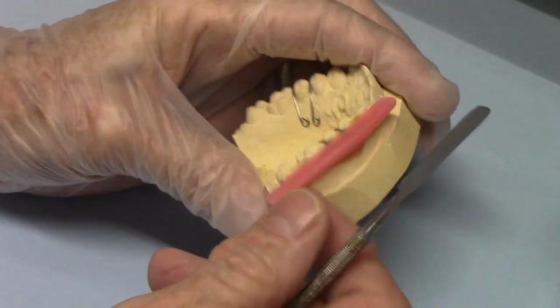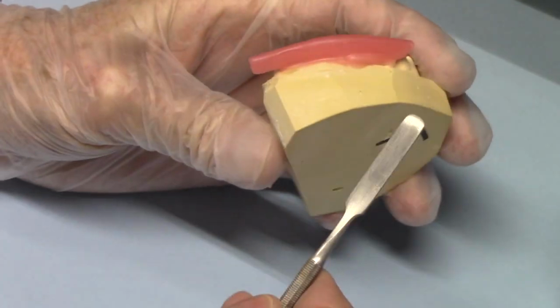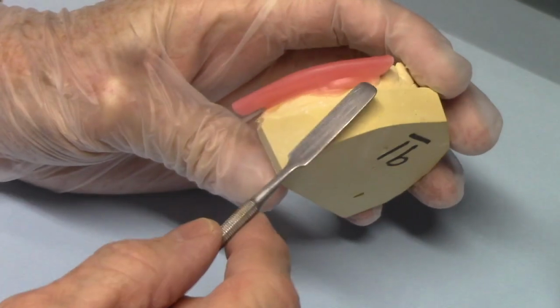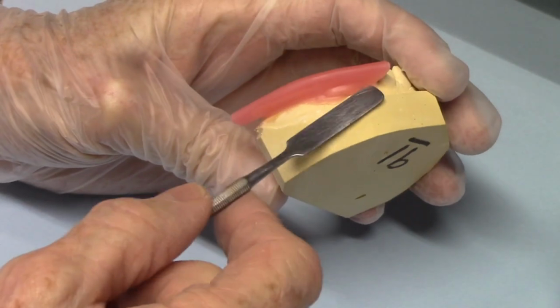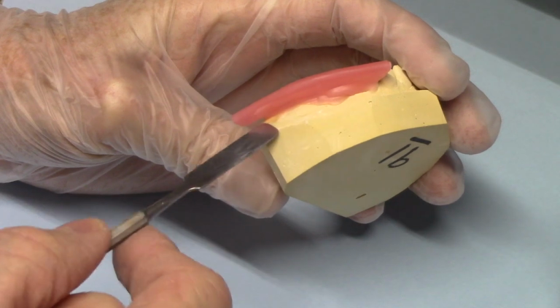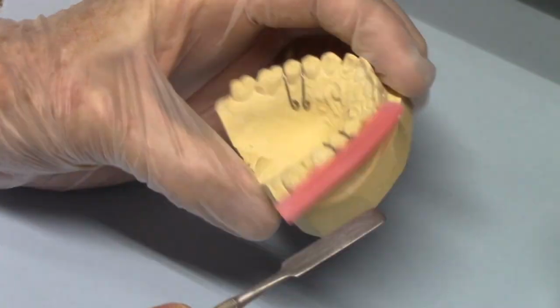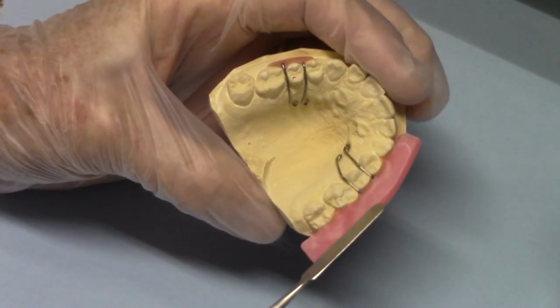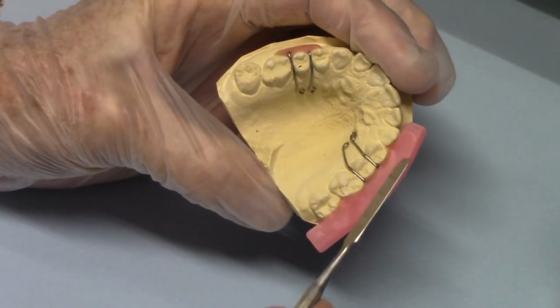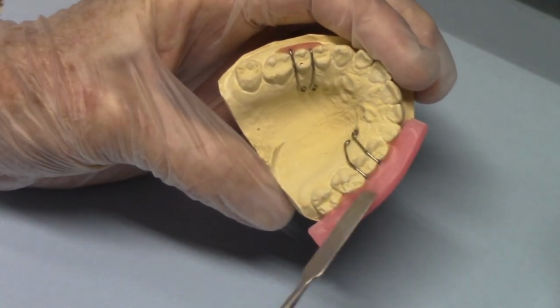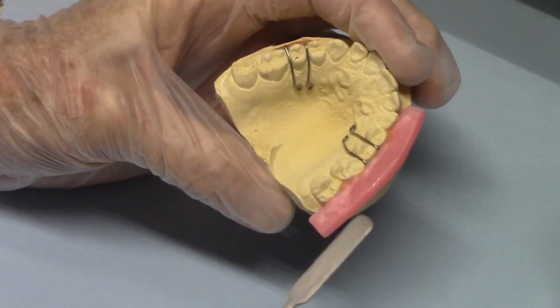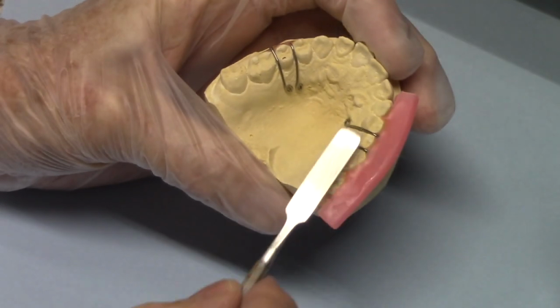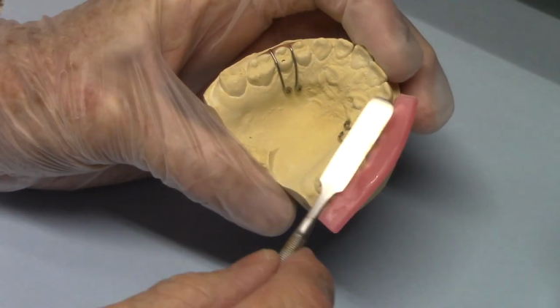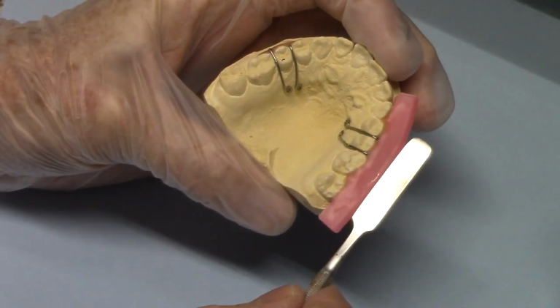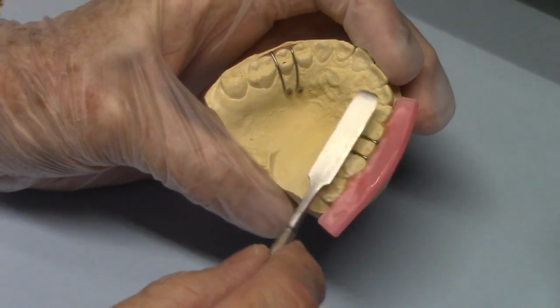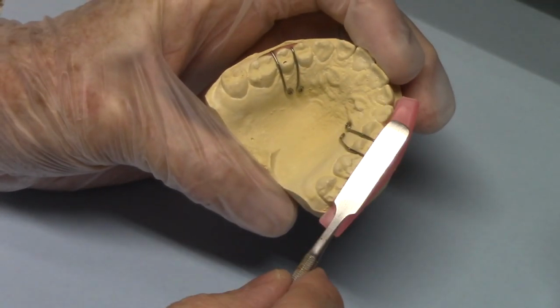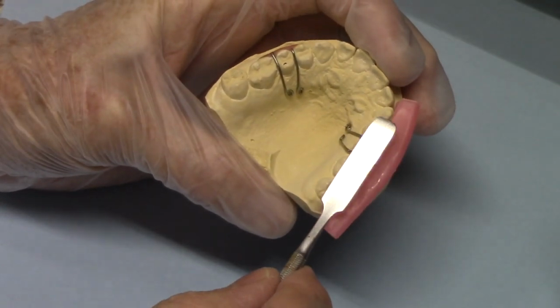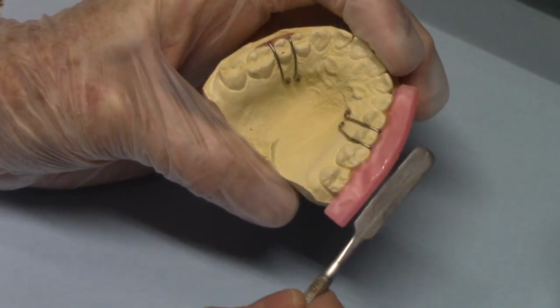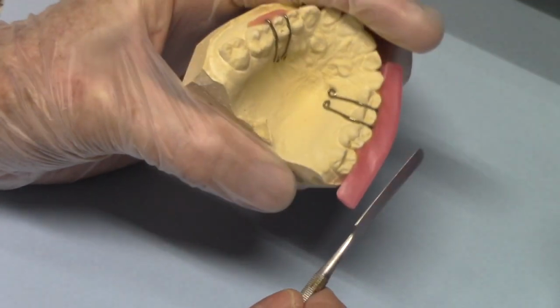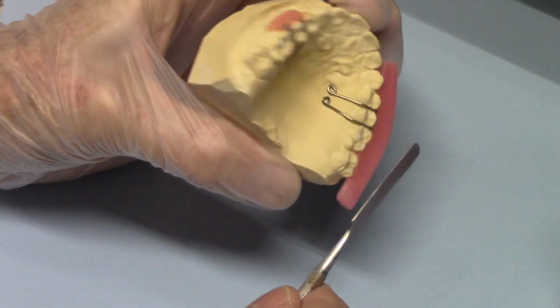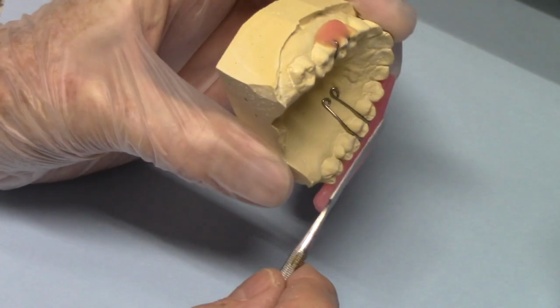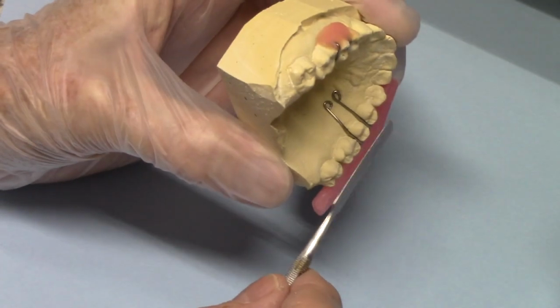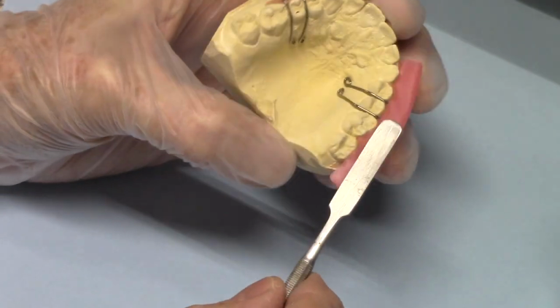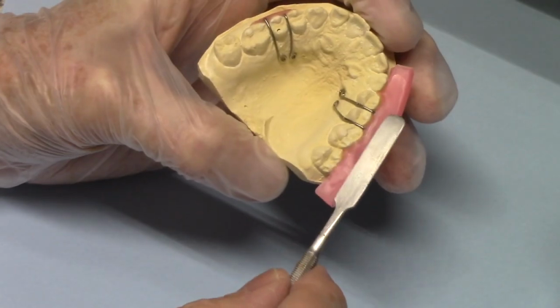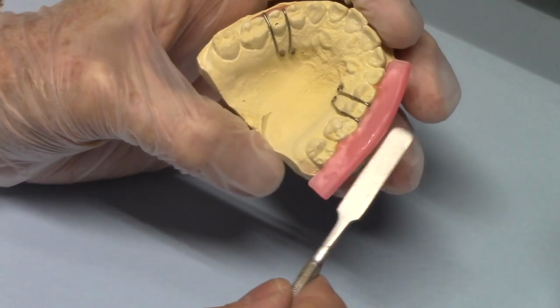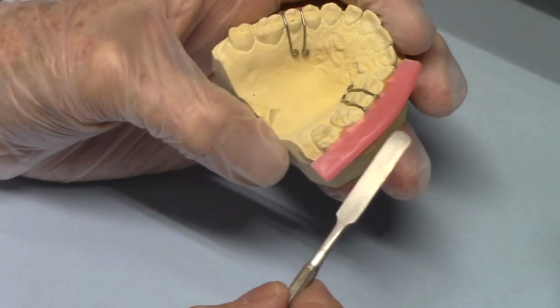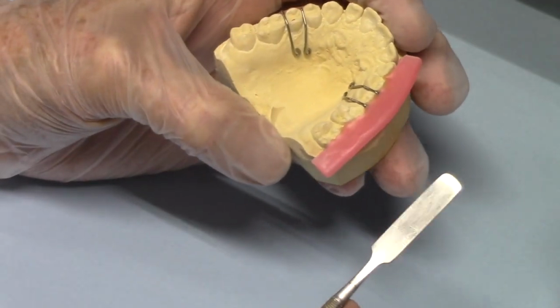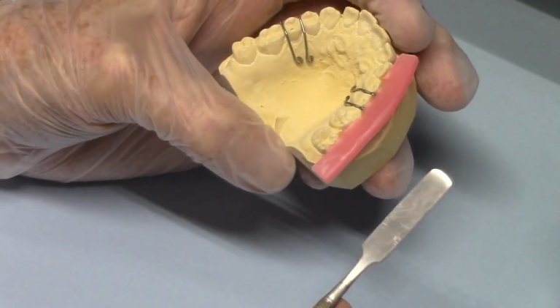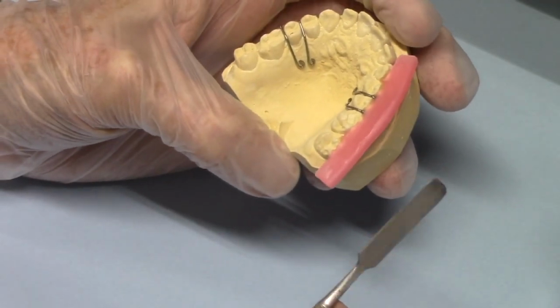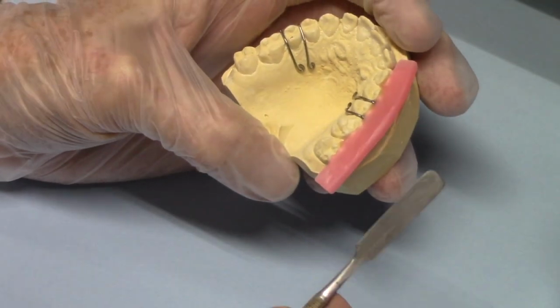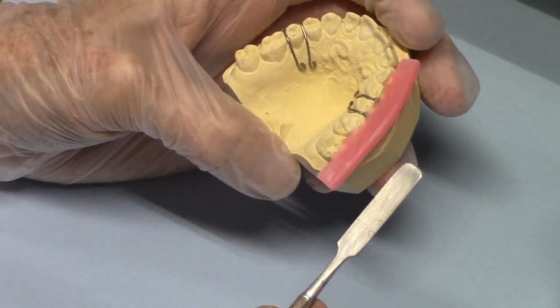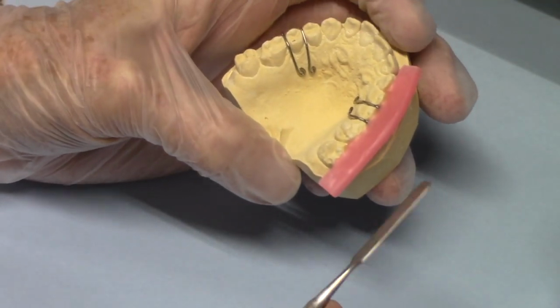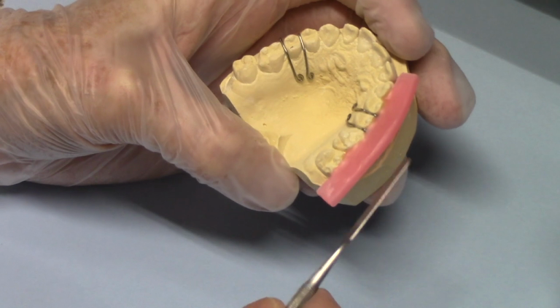It's pretty simple to do. I just wax it here and then I put a little wax here, and that creates a shelf where I can pour the acrylic on the posterior and it doesn't run over and get into the buckle area. And that works pretty well.